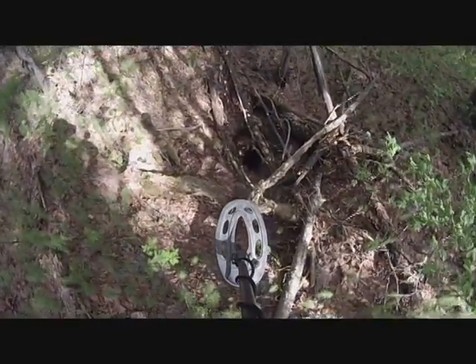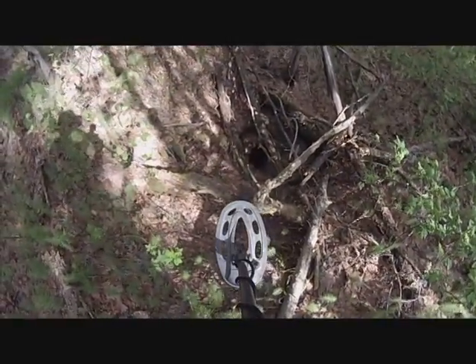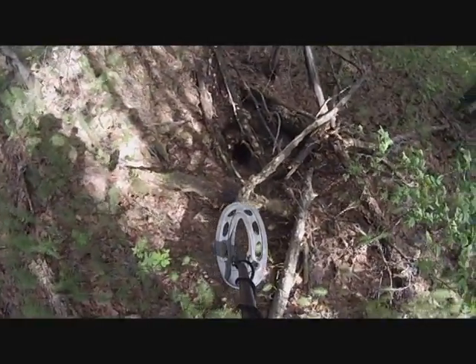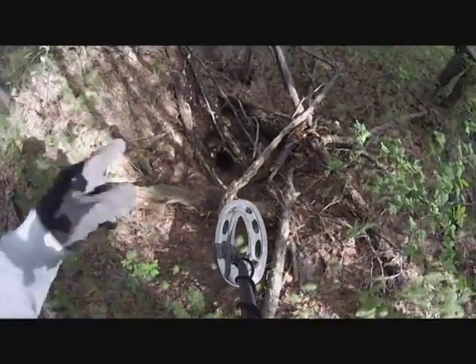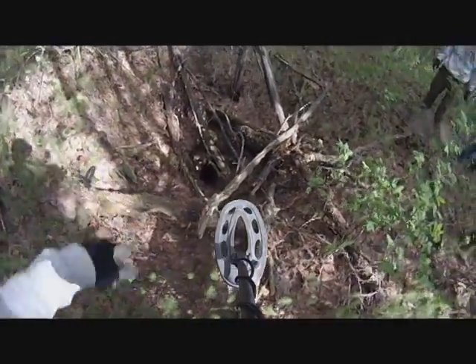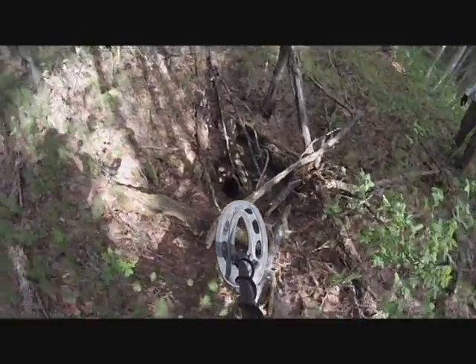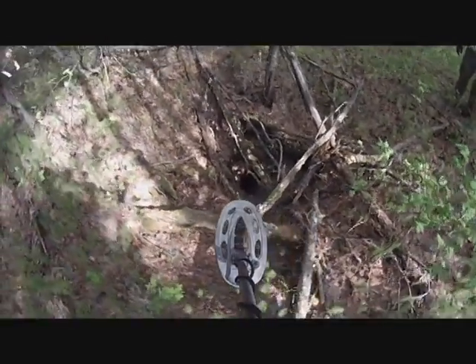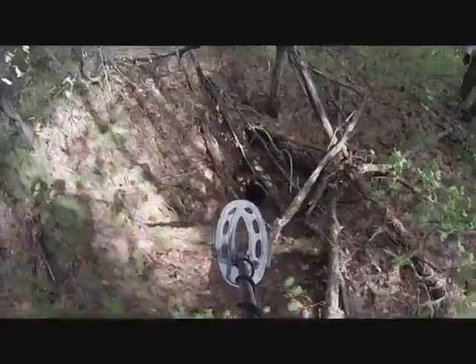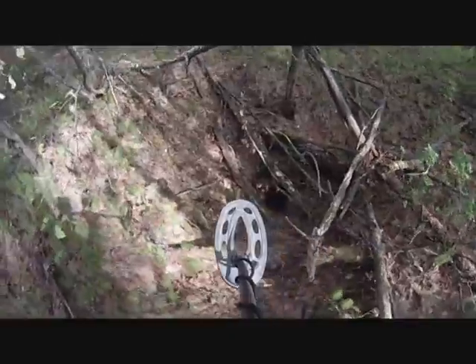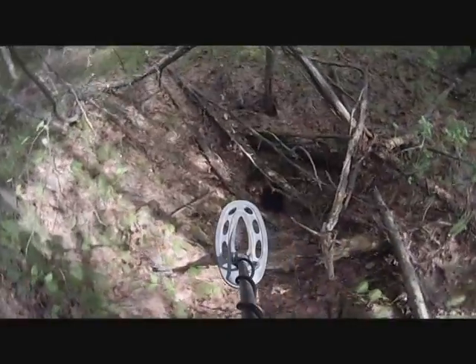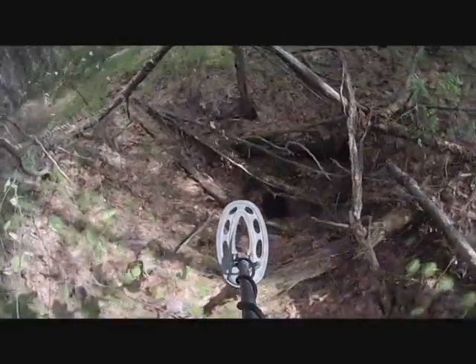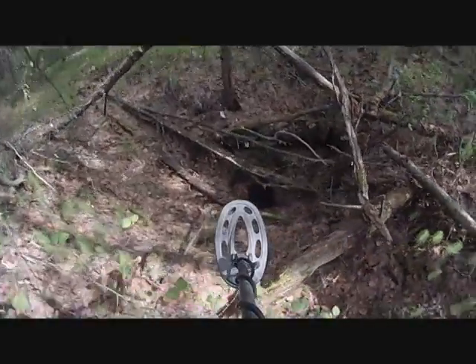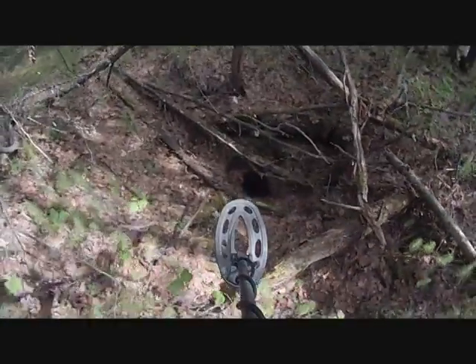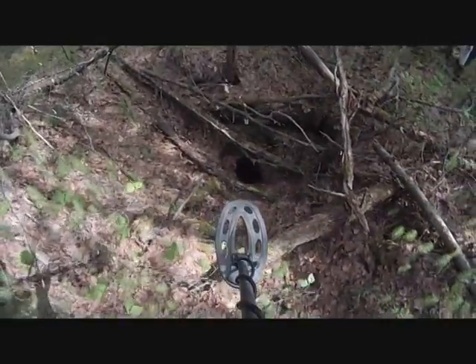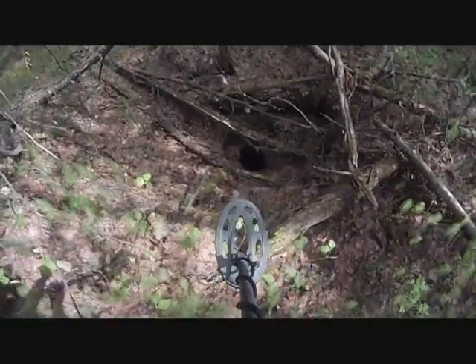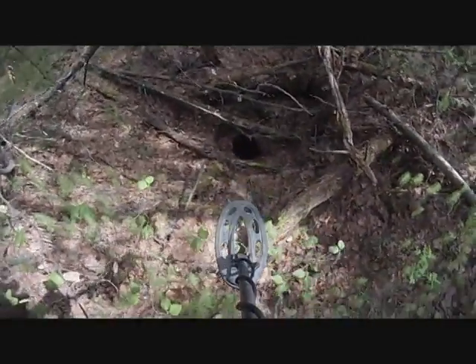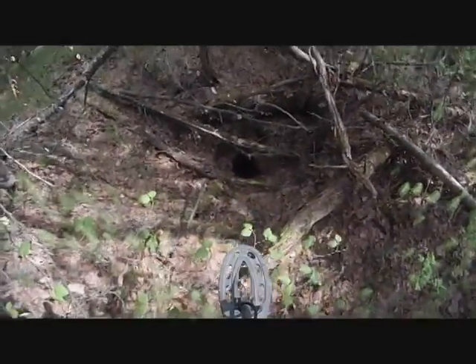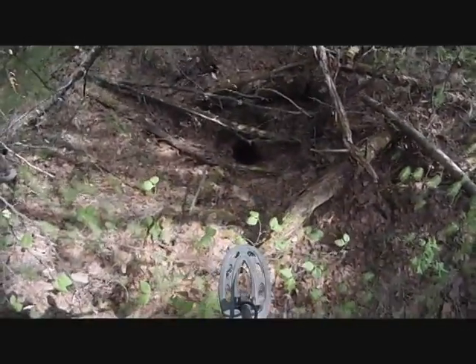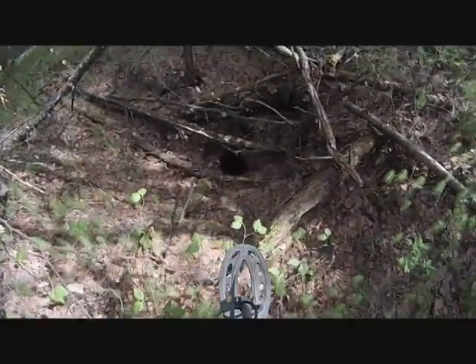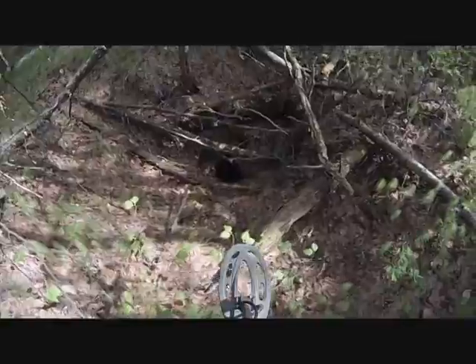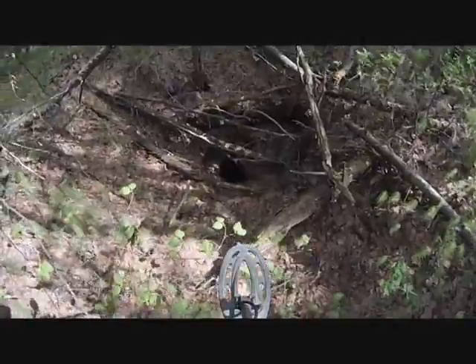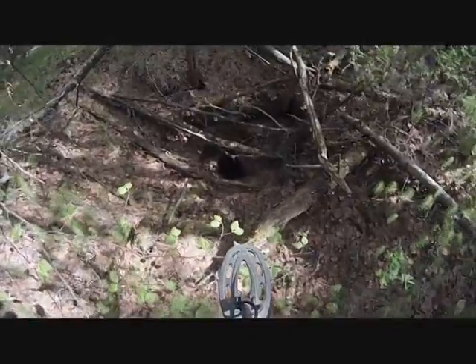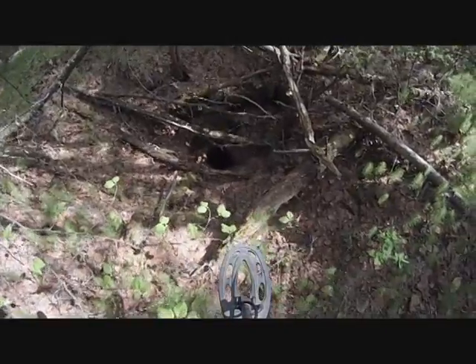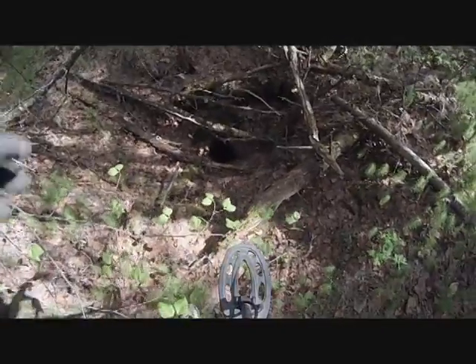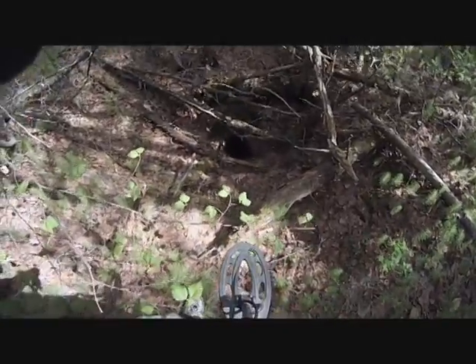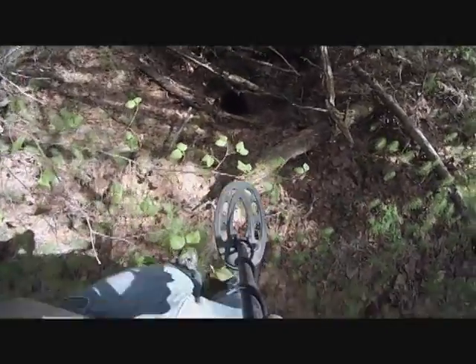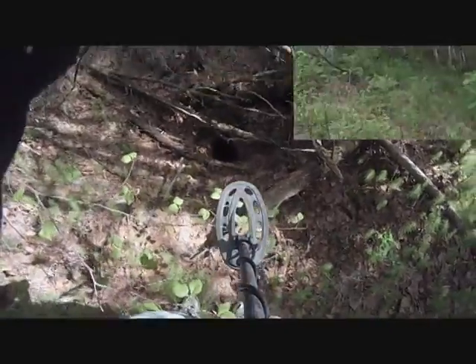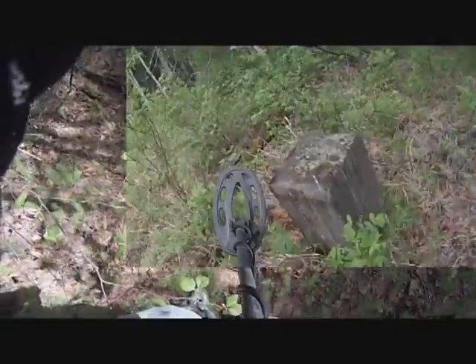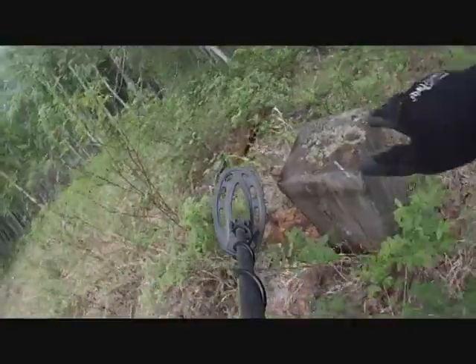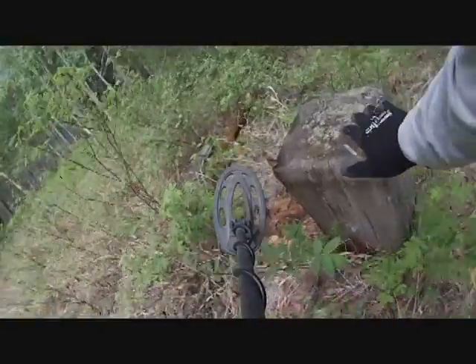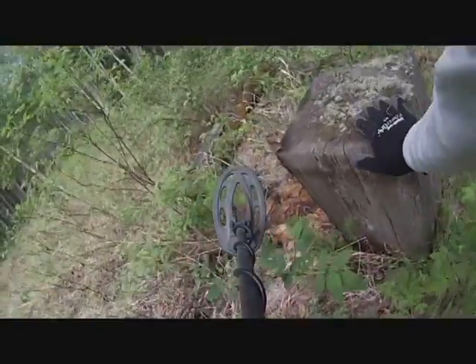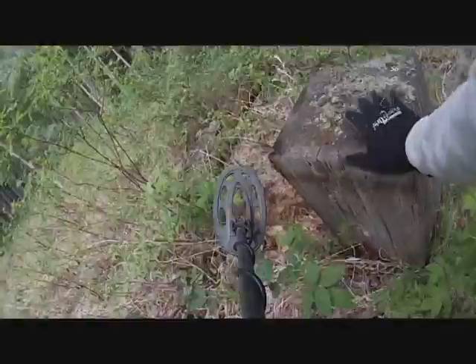This is a bad one but you can still see the opening over here real good. This one isn't one of the better ones — it looks pretty dangerous. Look at that. That's a timber.